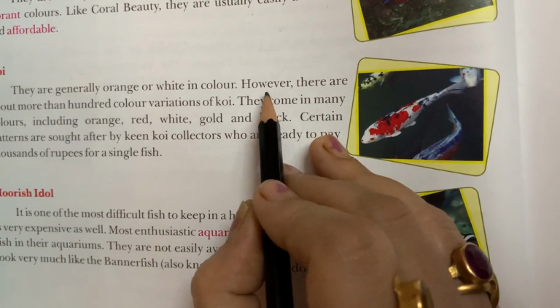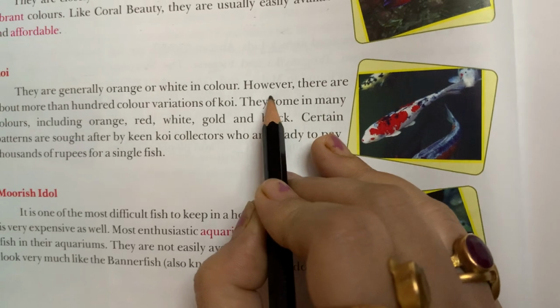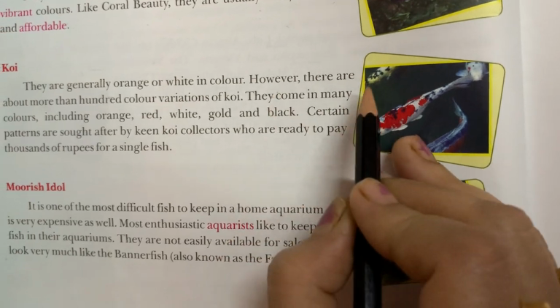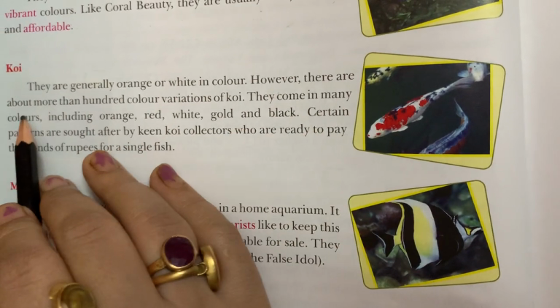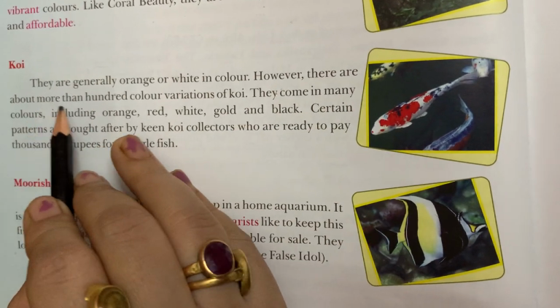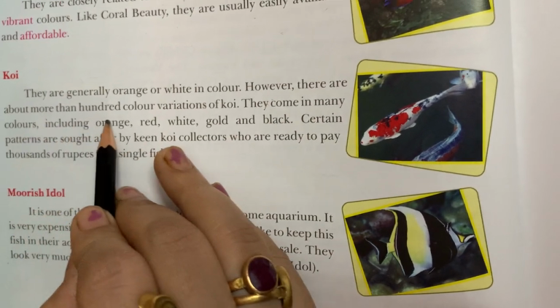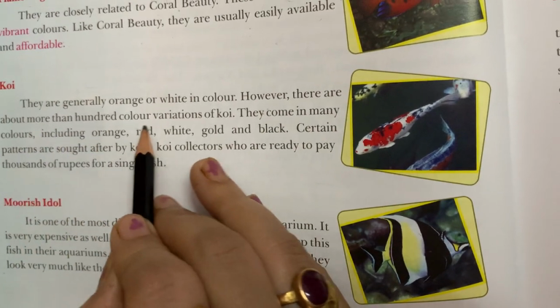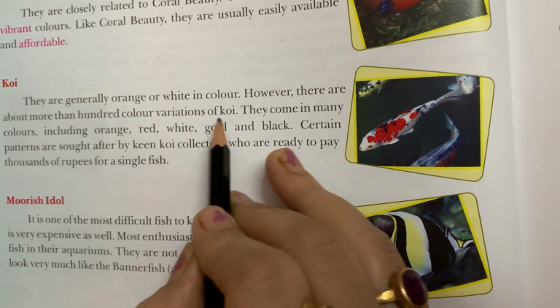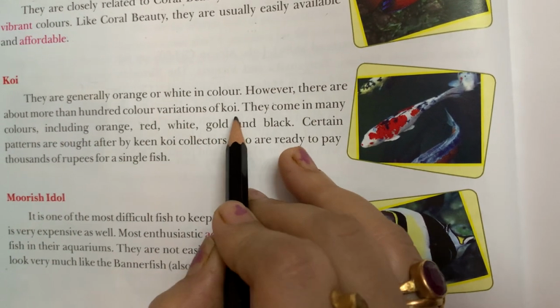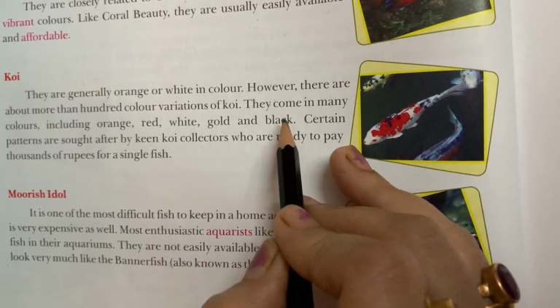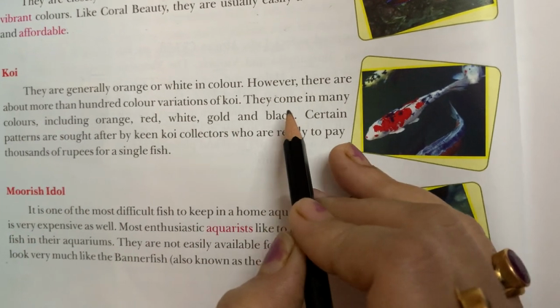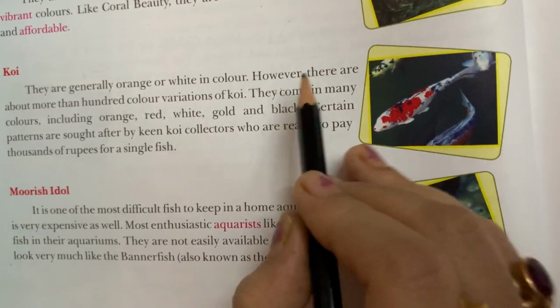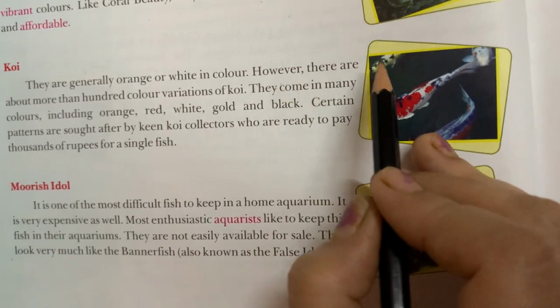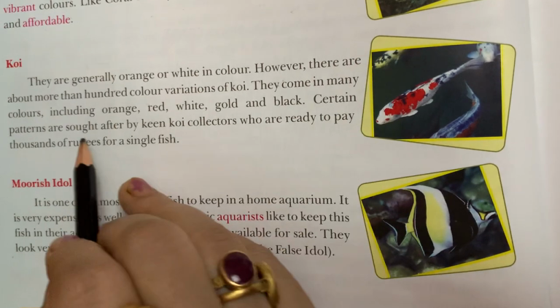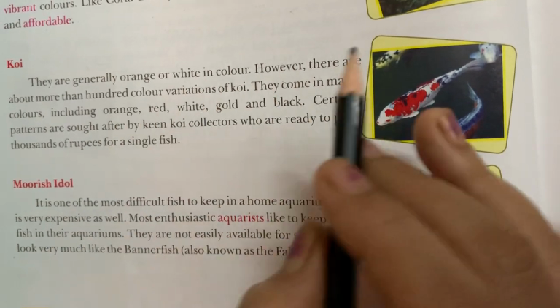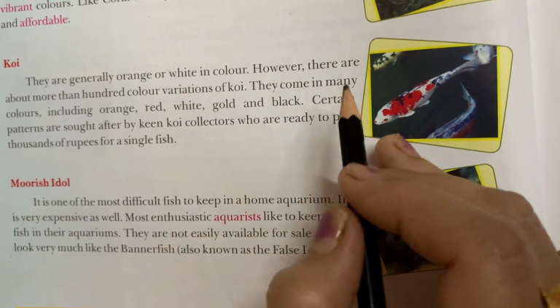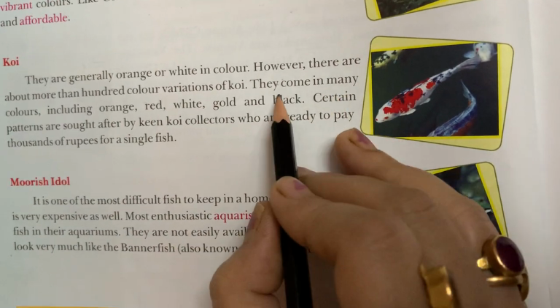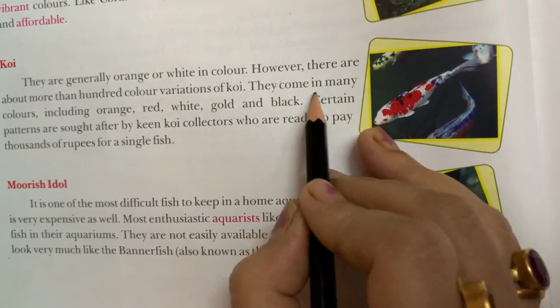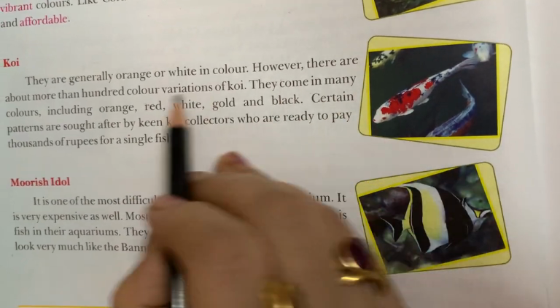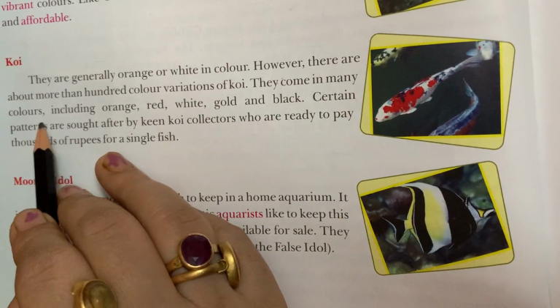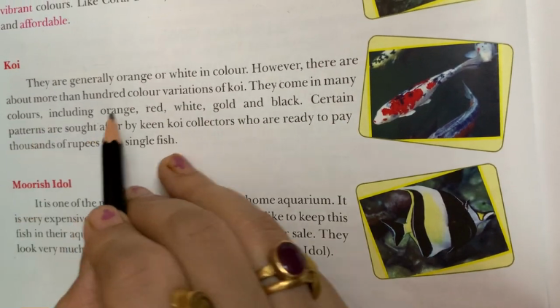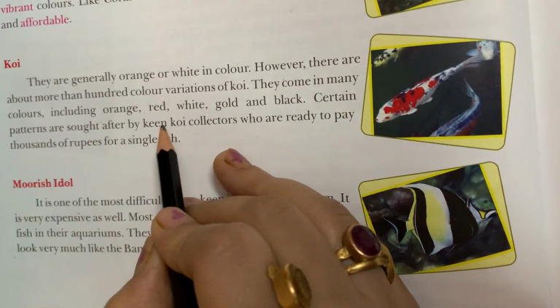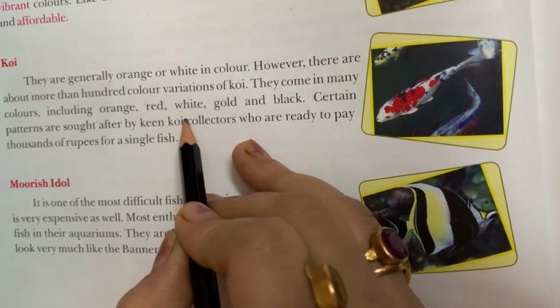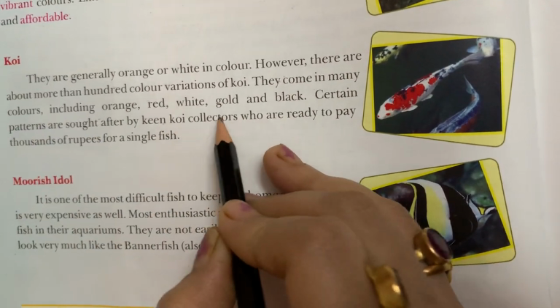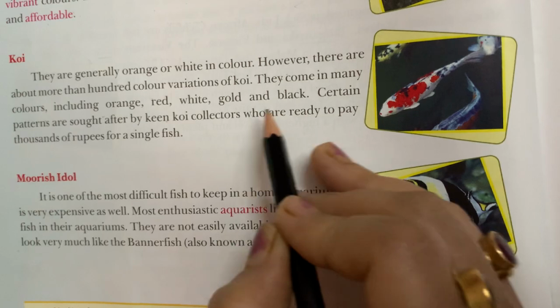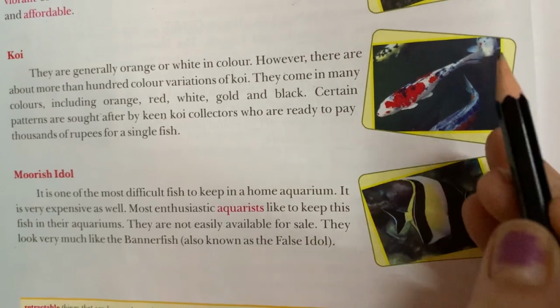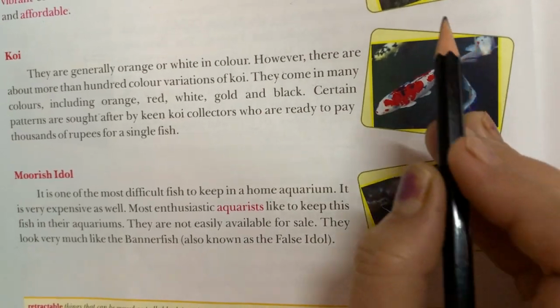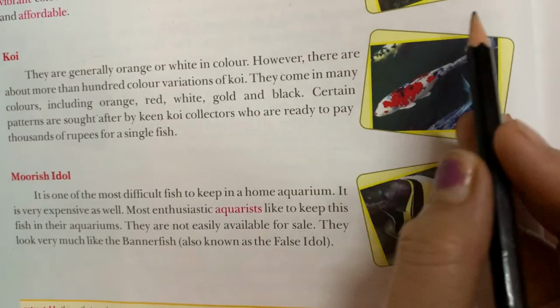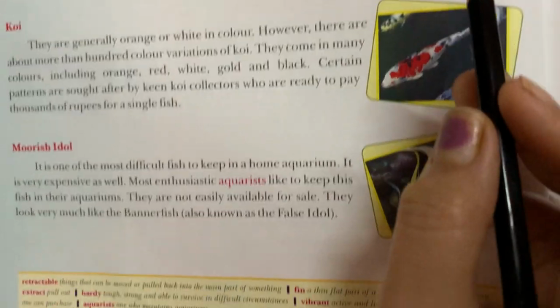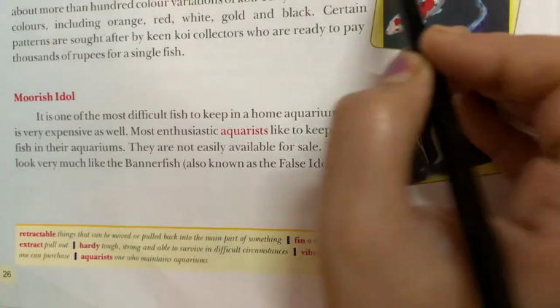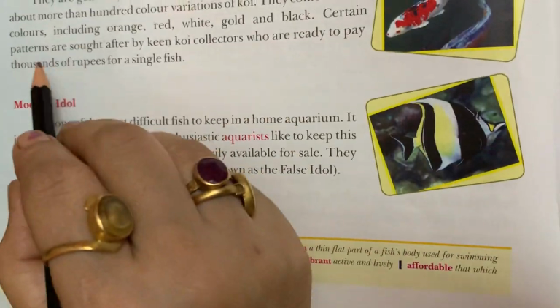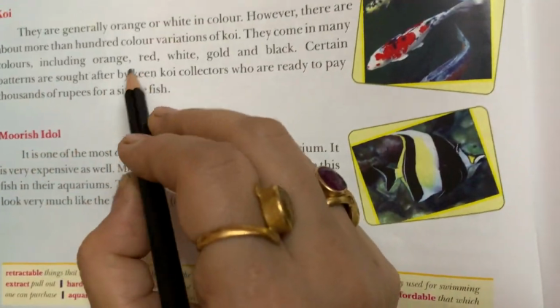However, there are more than 100 color variations of koi. They come in many colors including orange, red, white, gold, and black. We can see koi in many beautiful colors.